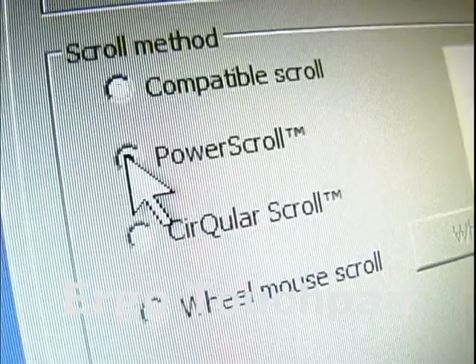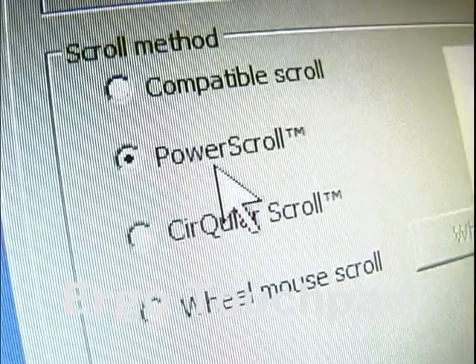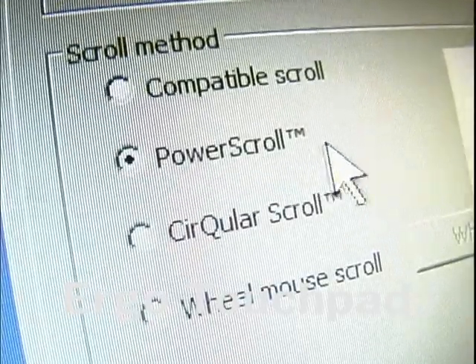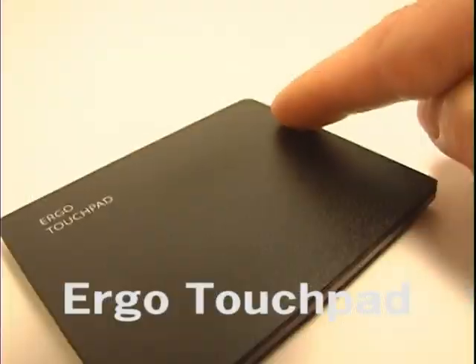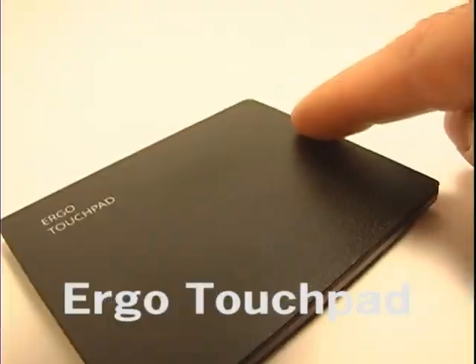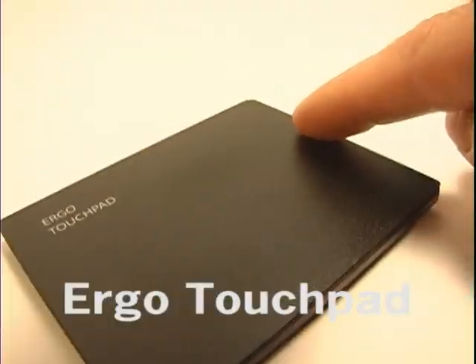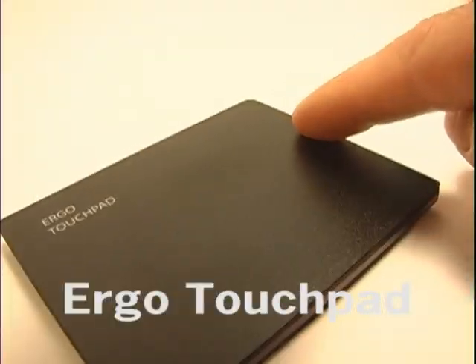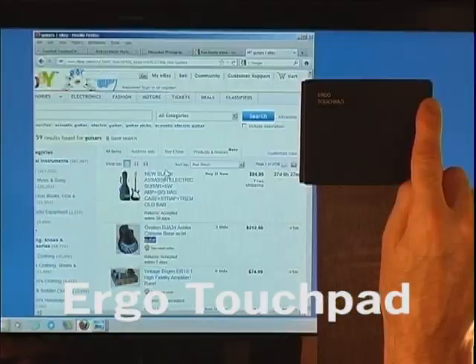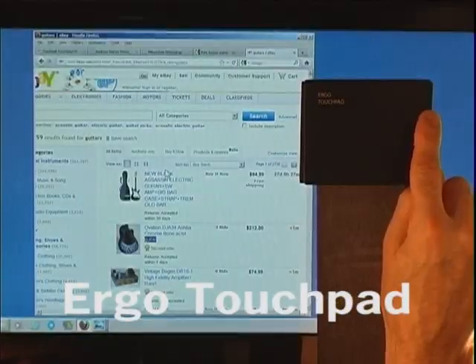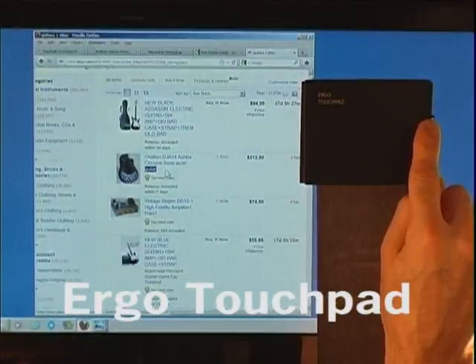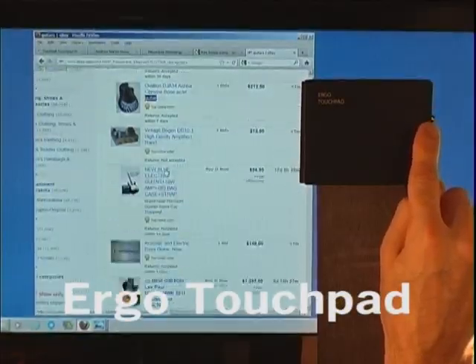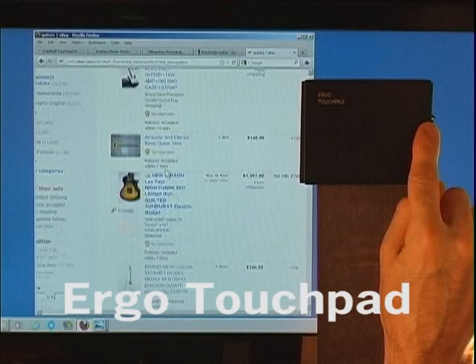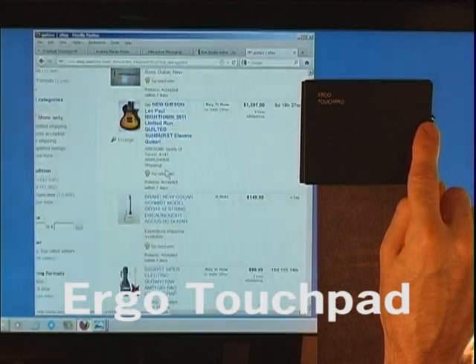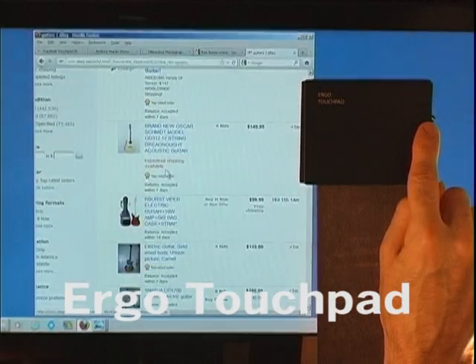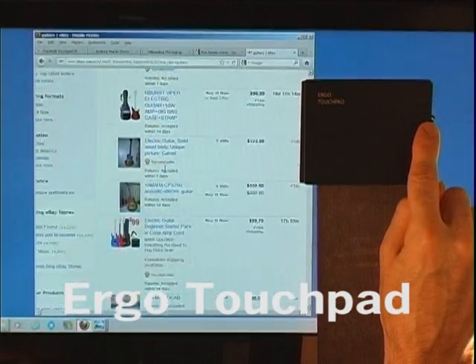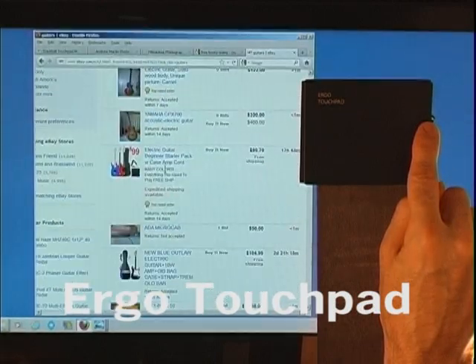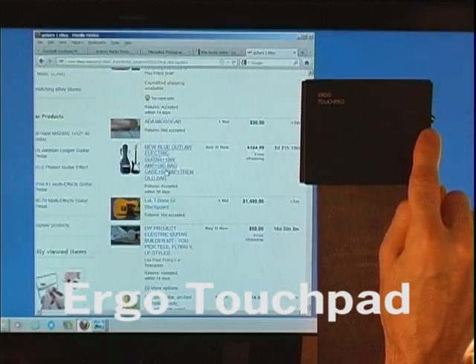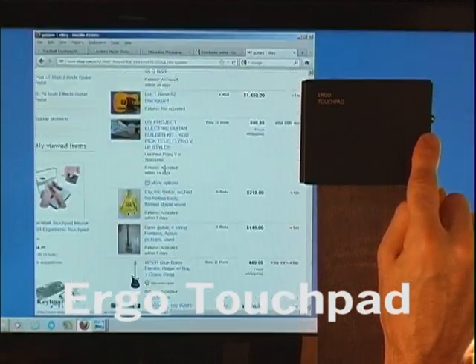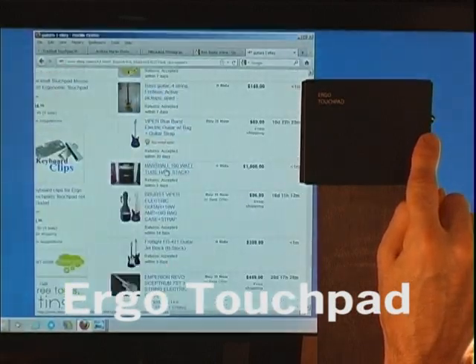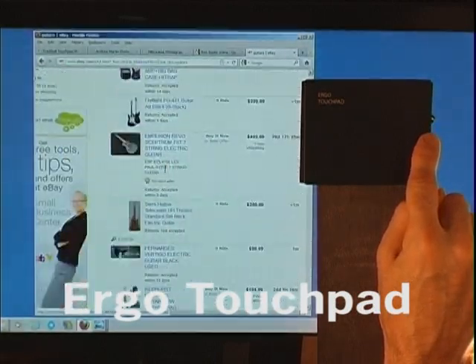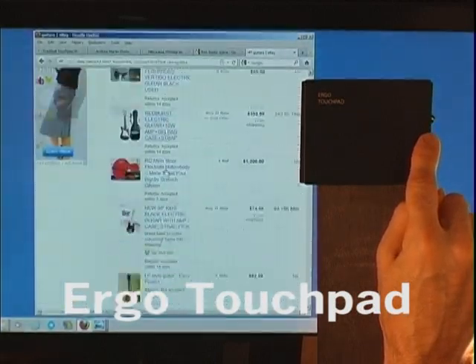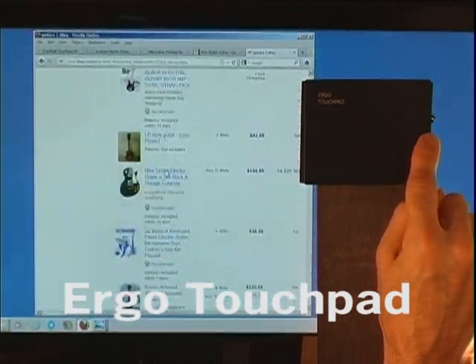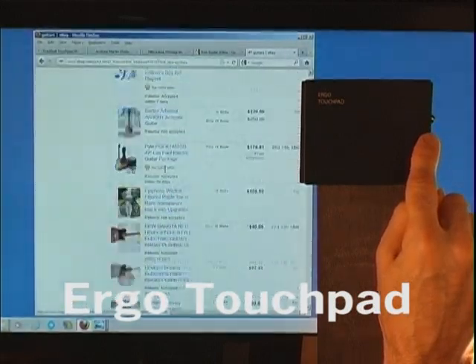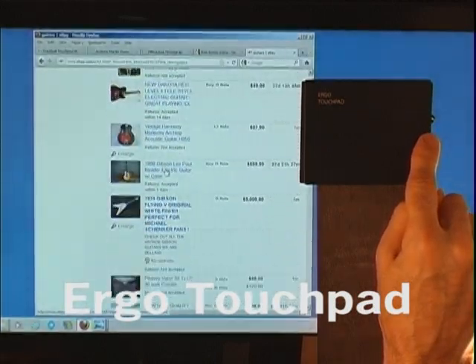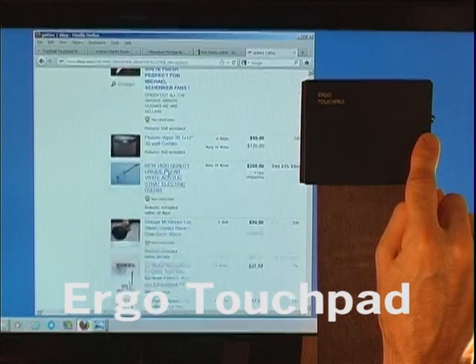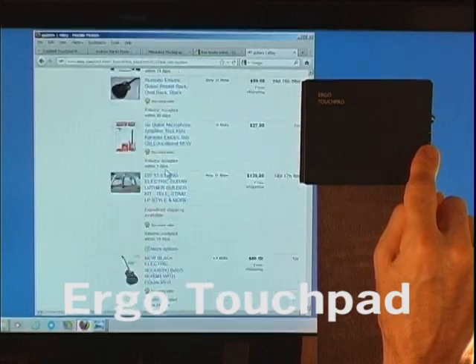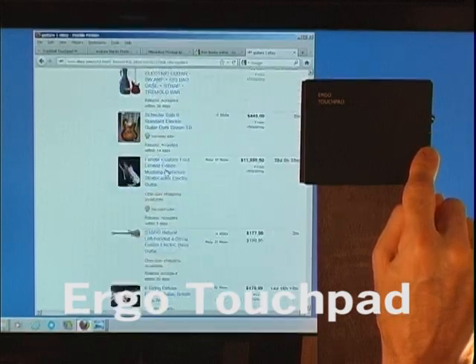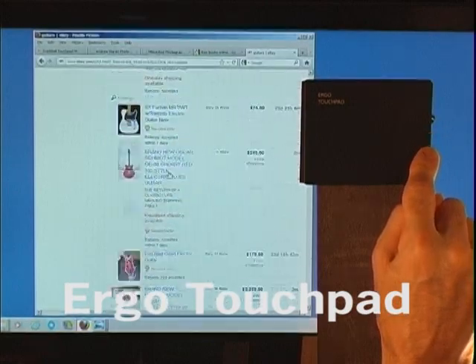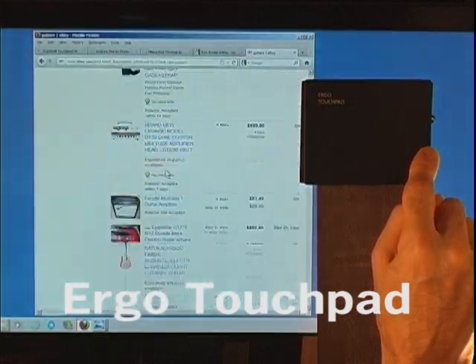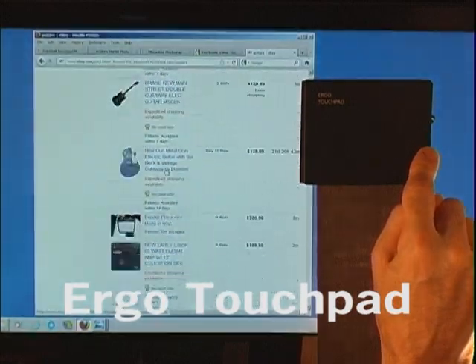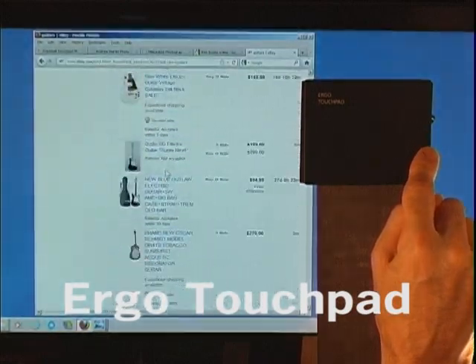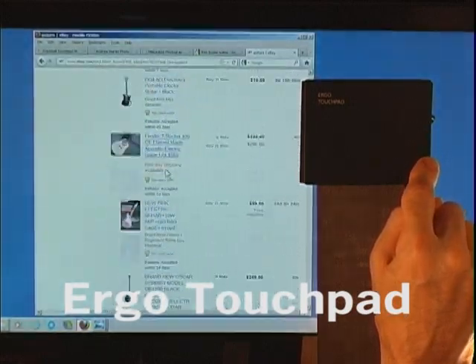Power scroll is another way to scroll by just moving your finger a very short distance along the side and holding it in place. To scroll faster, slide further while still holding your finger down. Even faster, slide further still.